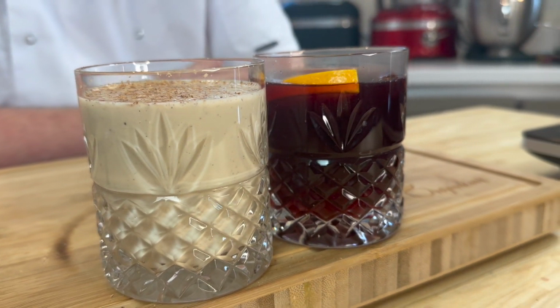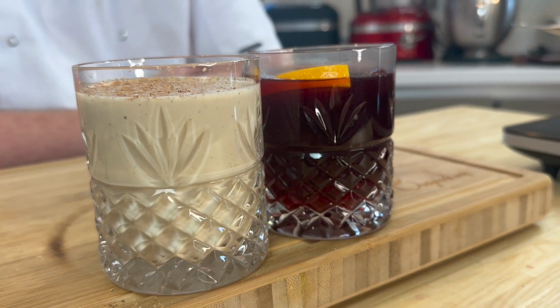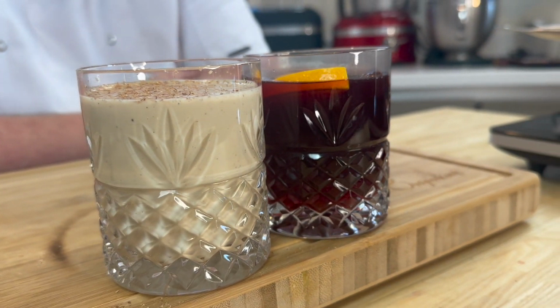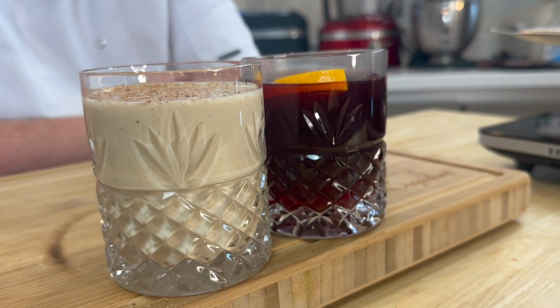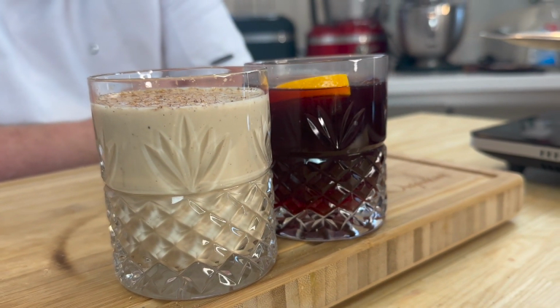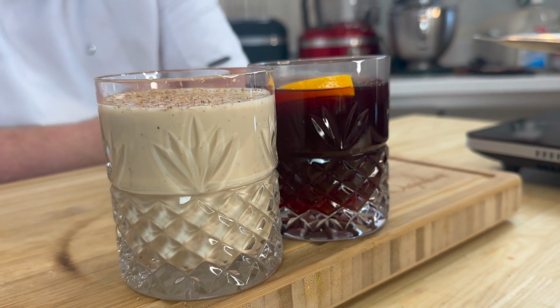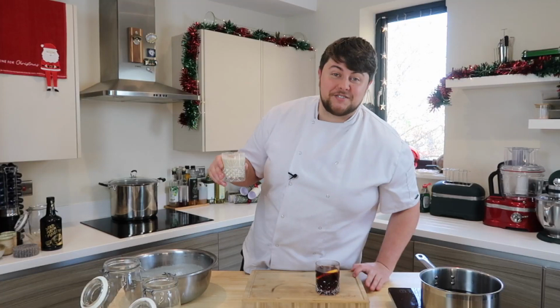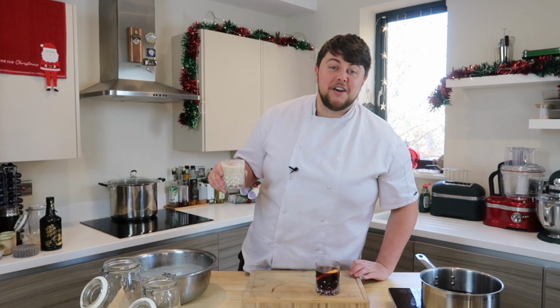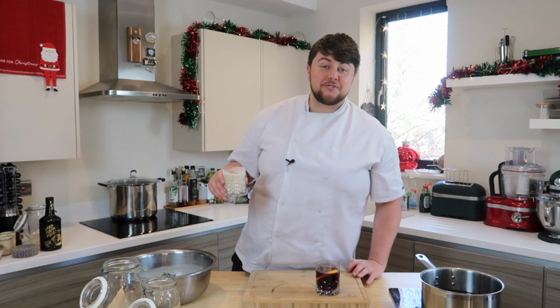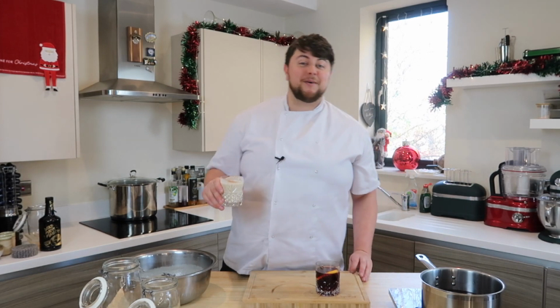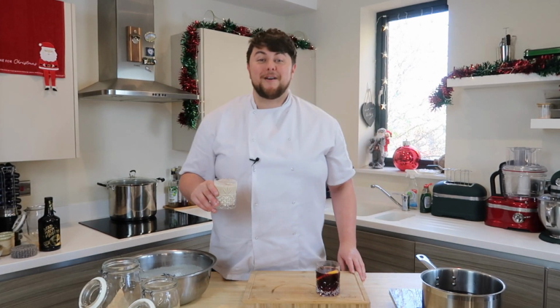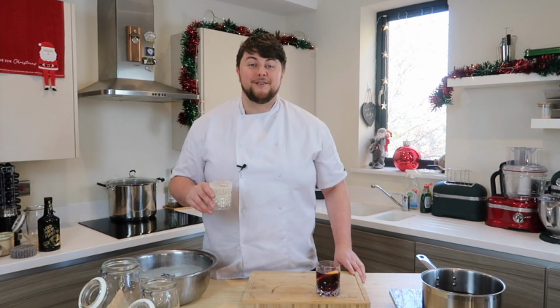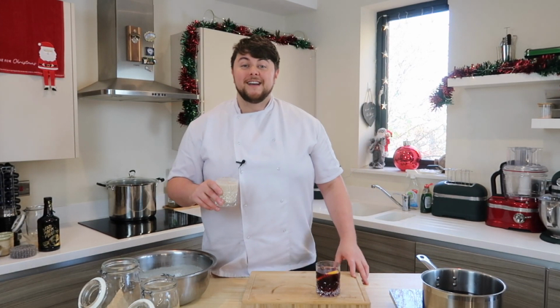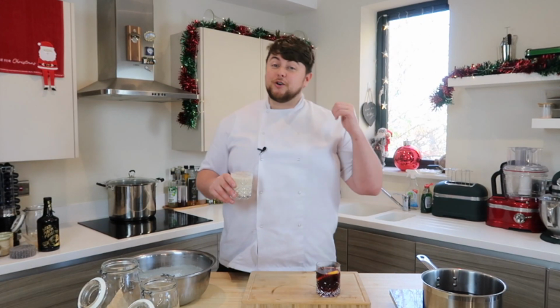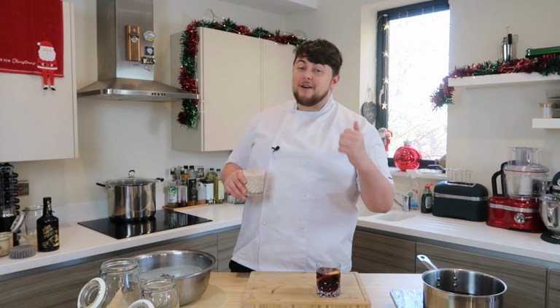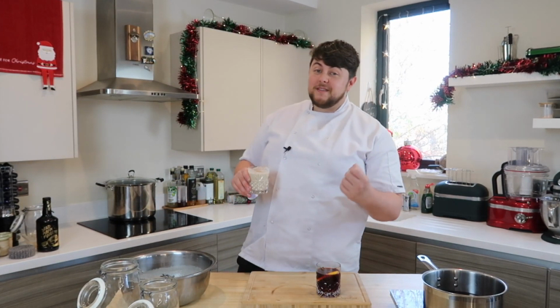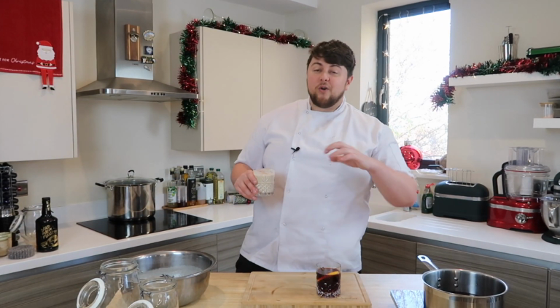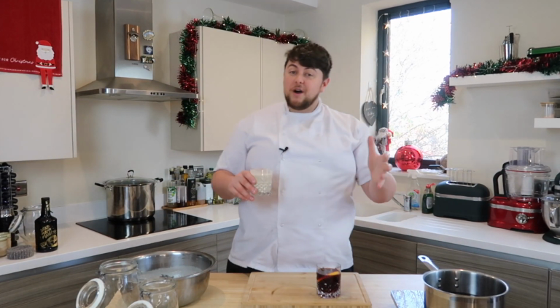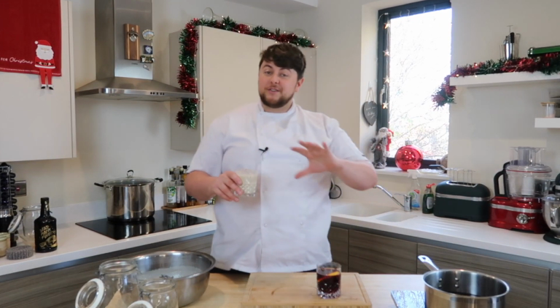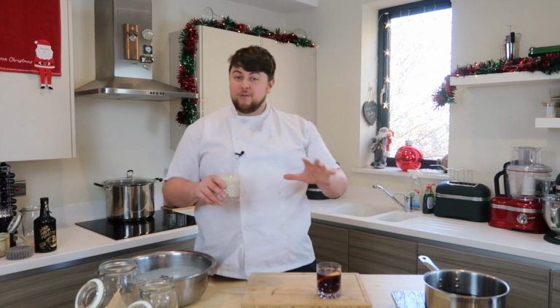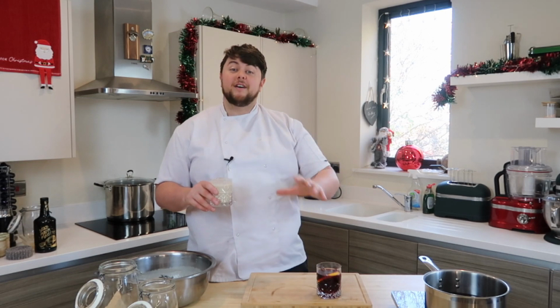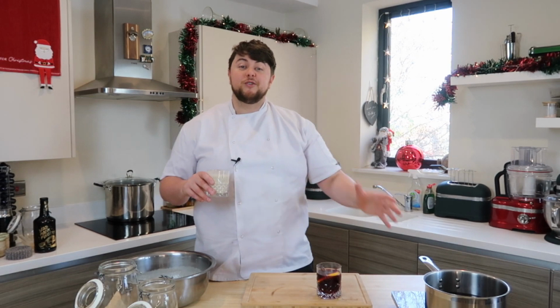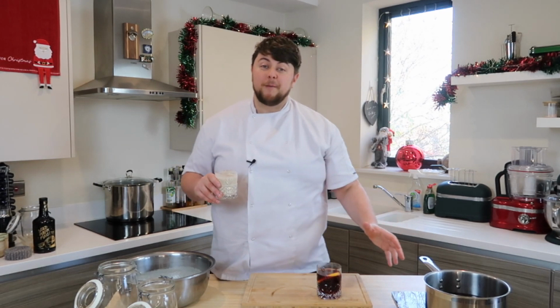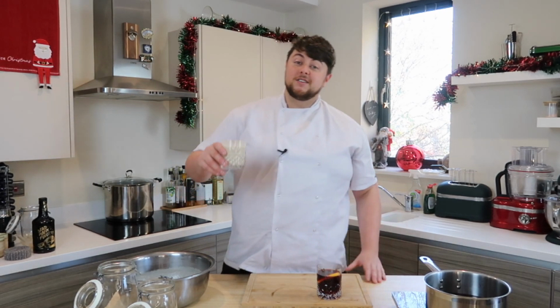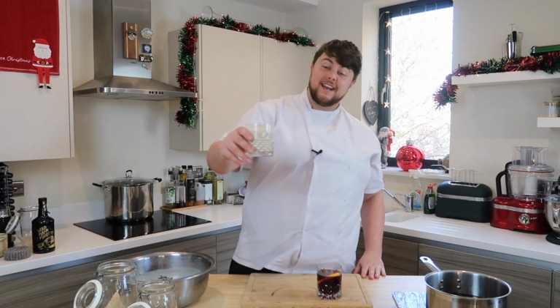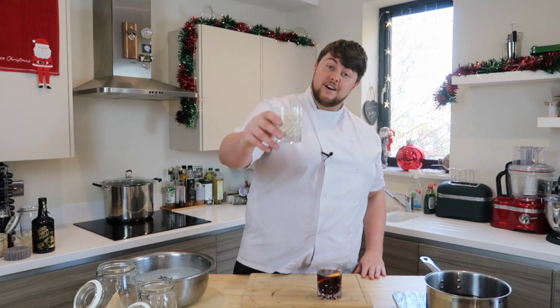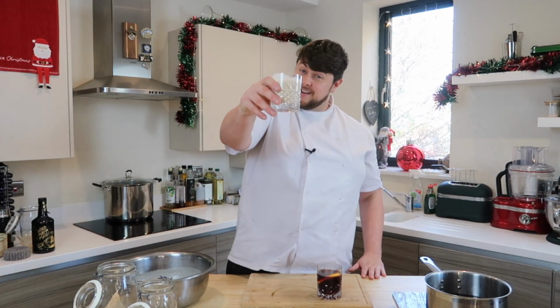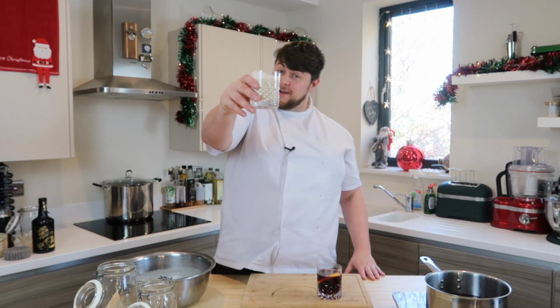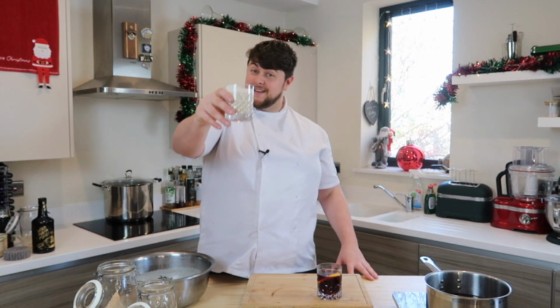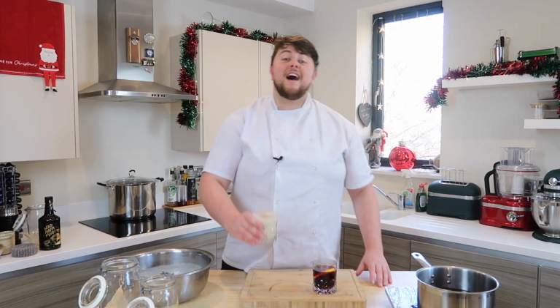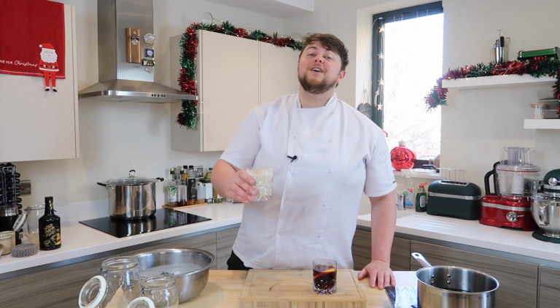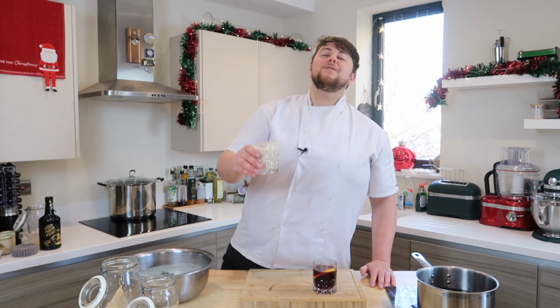Eggnog — it's basically a boozy Christmas custard and I drink it by the barrel load. Get a good amount of rum in there, or bourbon depending on what you like and what you've got. Stick it in a glass and enjoy it with your mates. I'll see you next time.